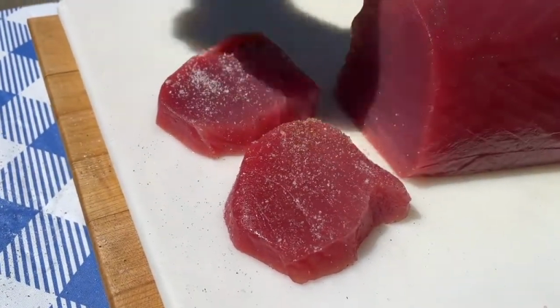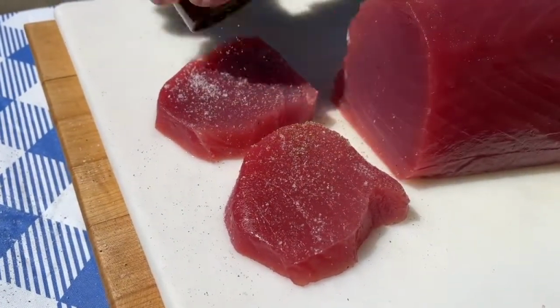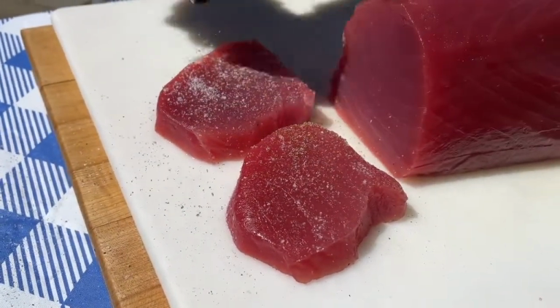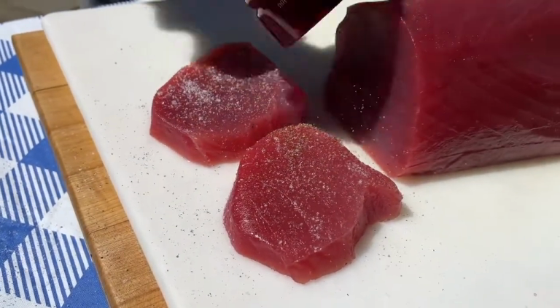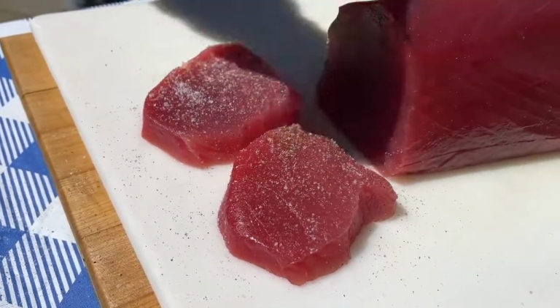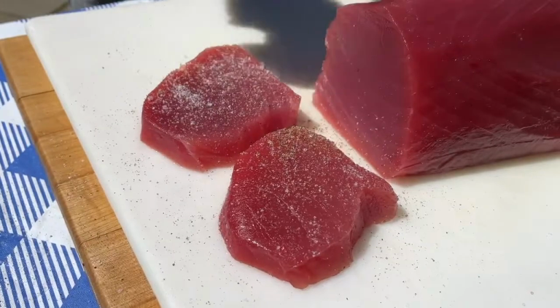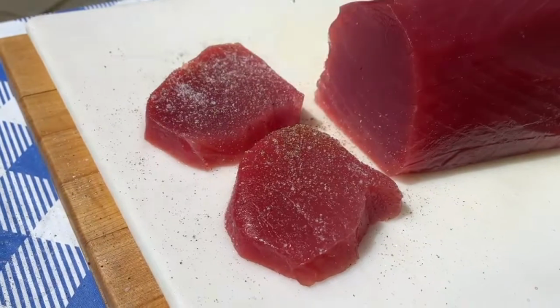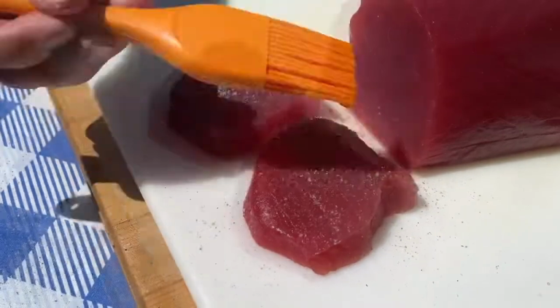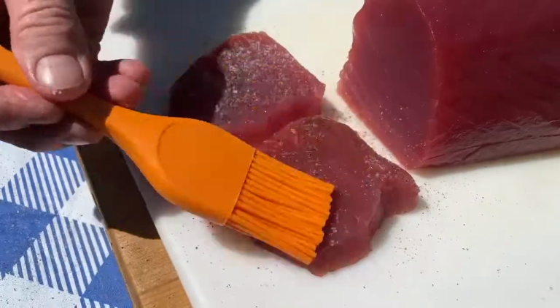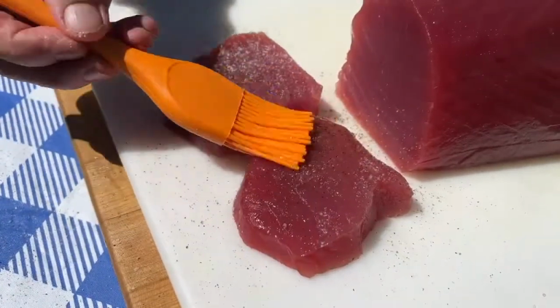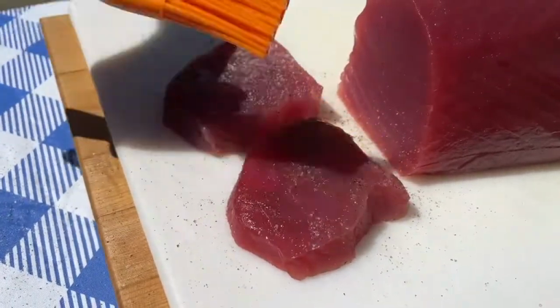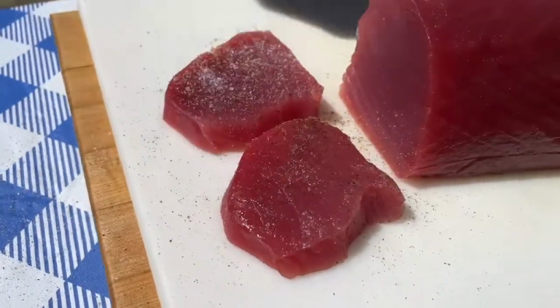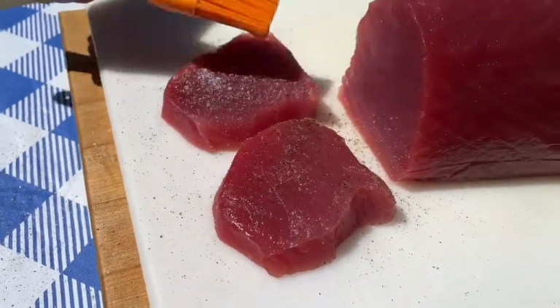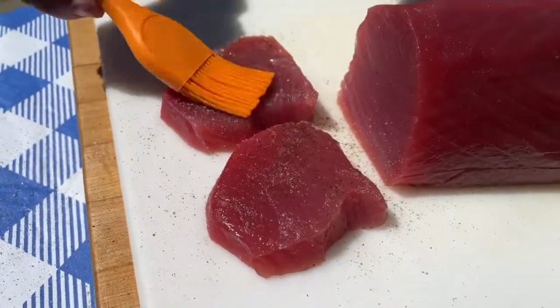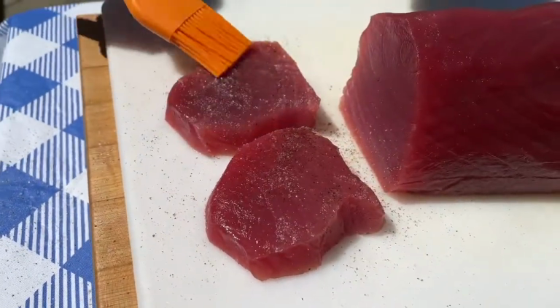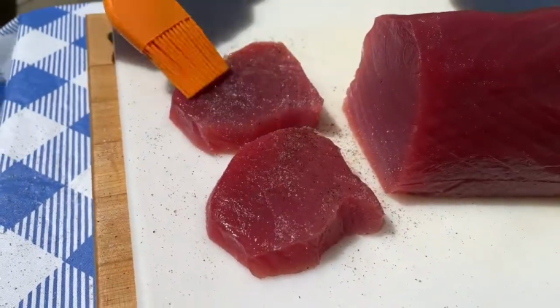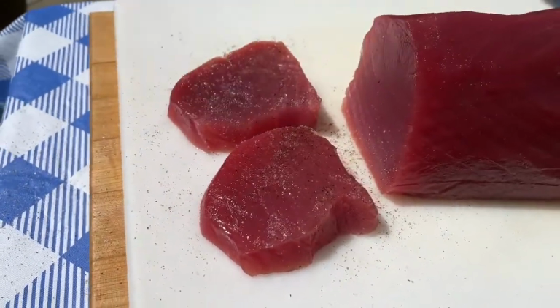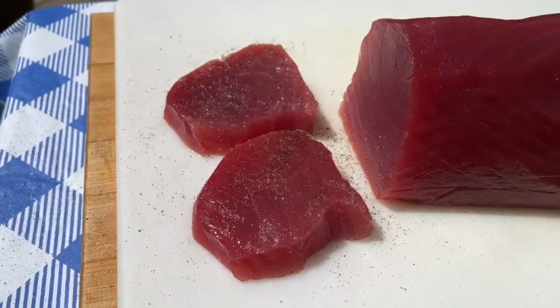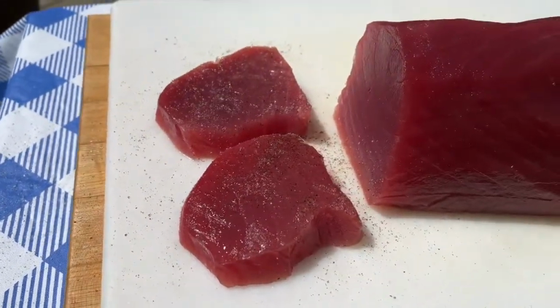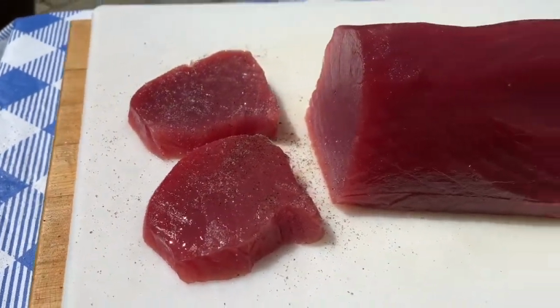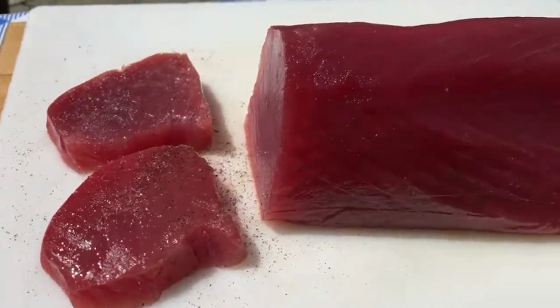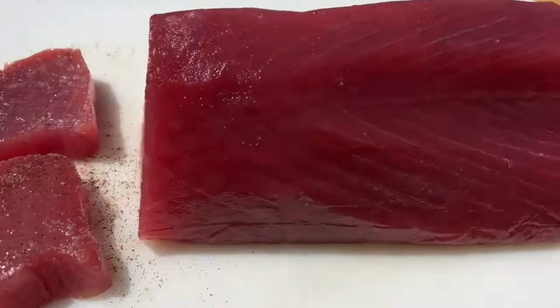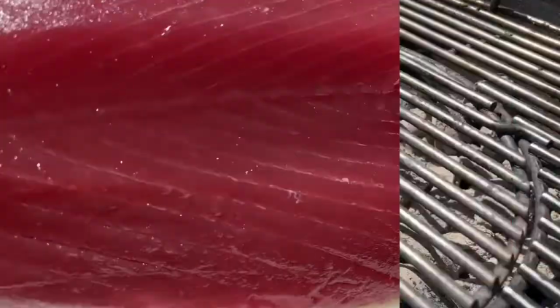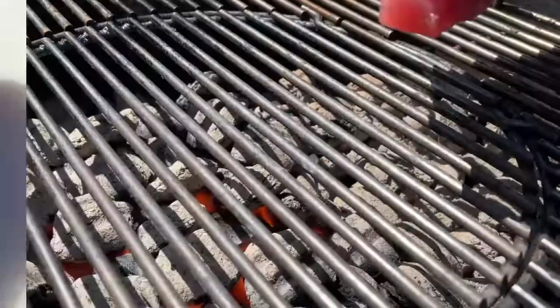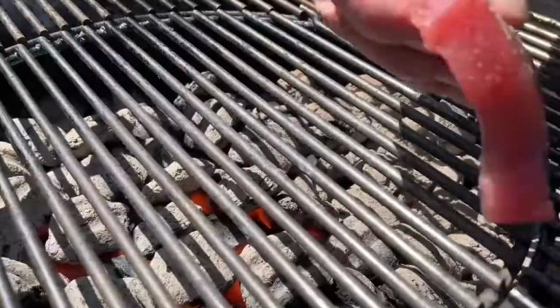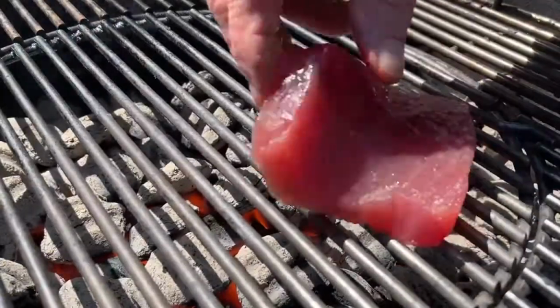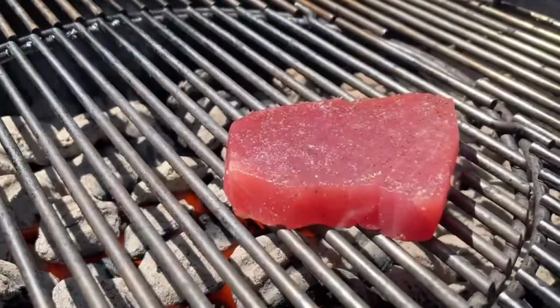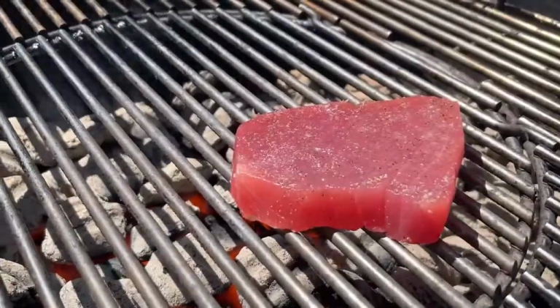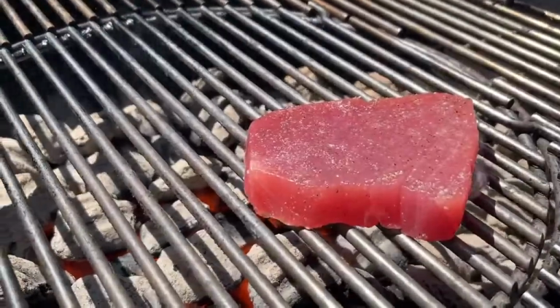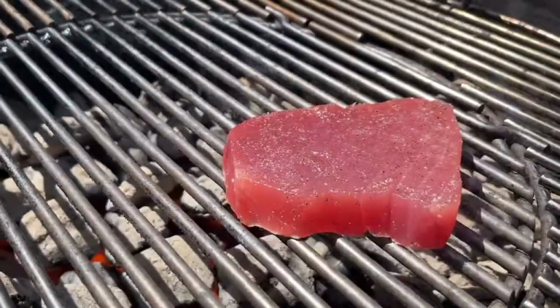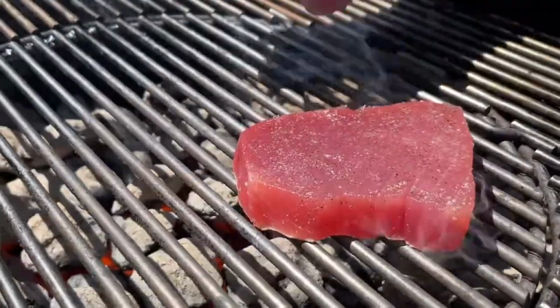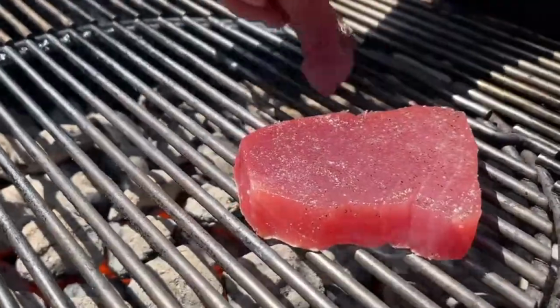Pat dry and simply season with kosher salt and black pepper. Now brush with some canola oil. Place tuna steaks oil side down on the hottest part of a clean, preheated grill.